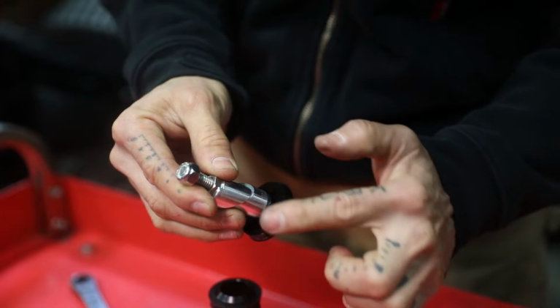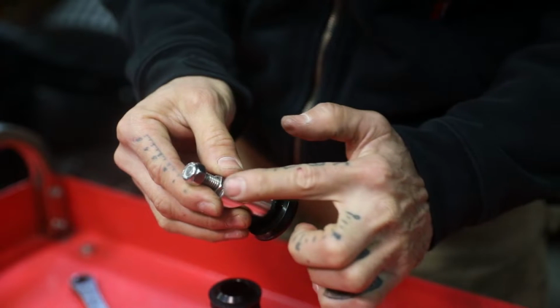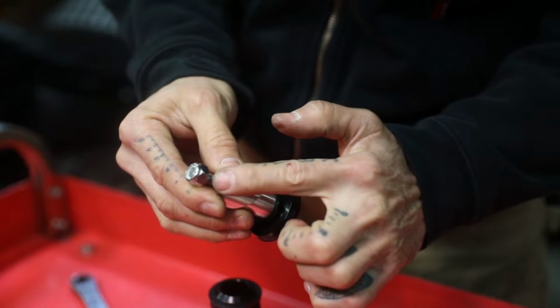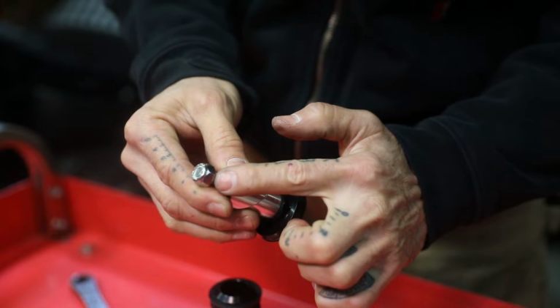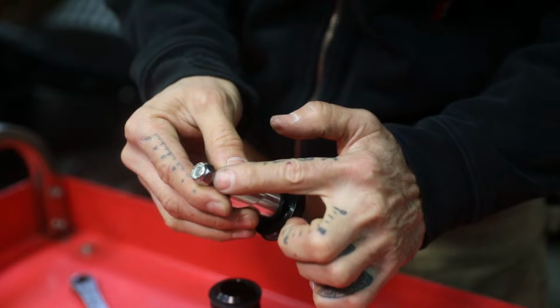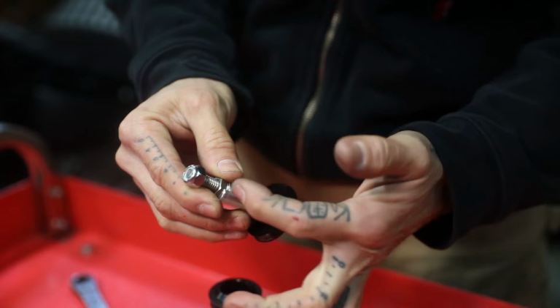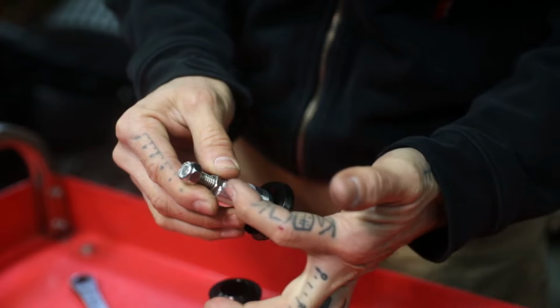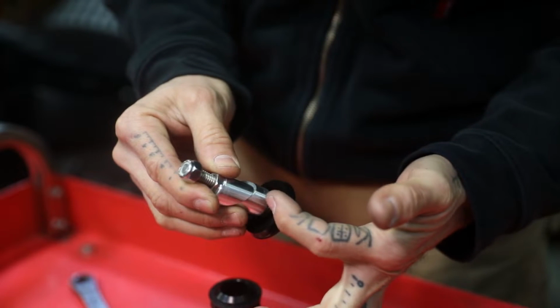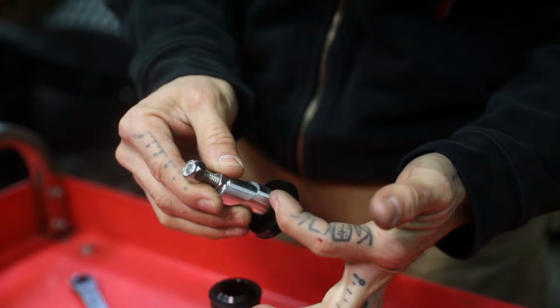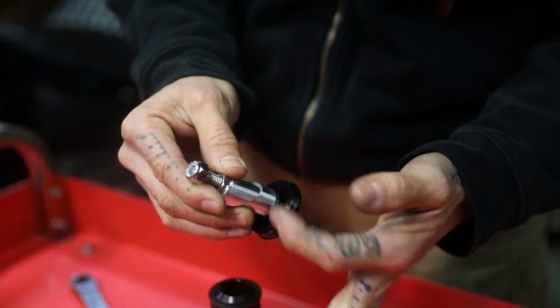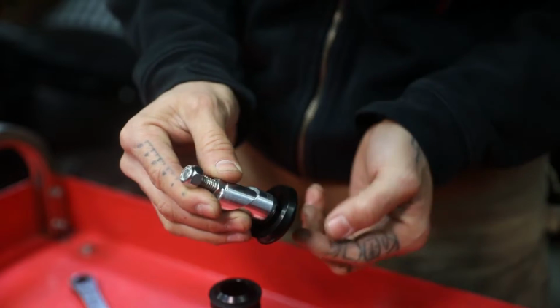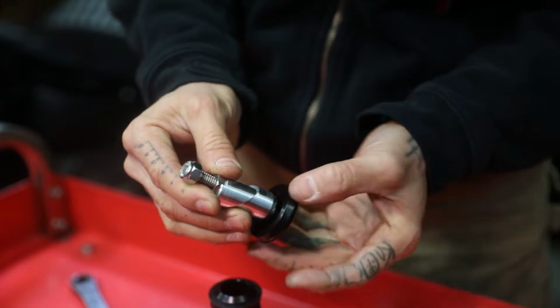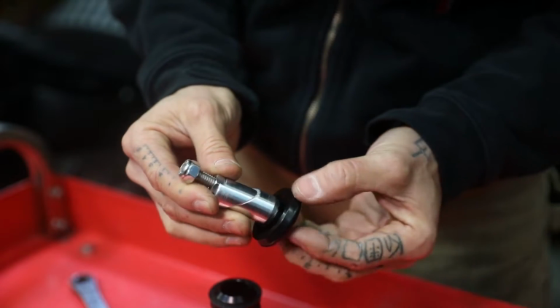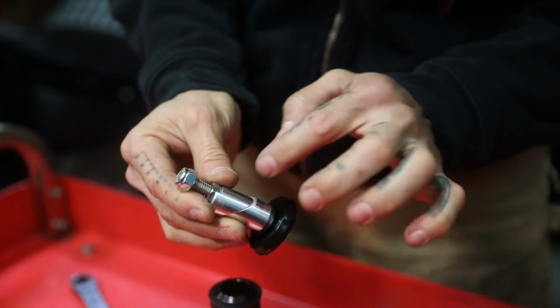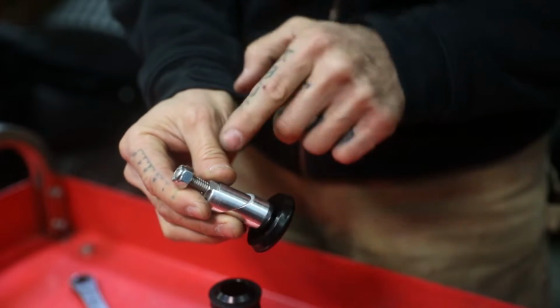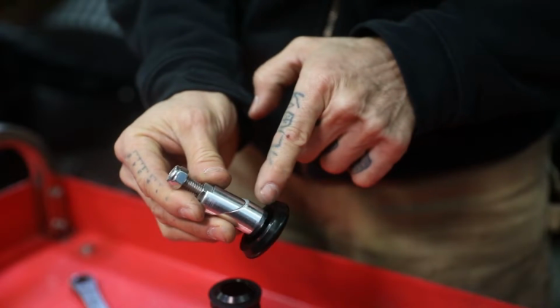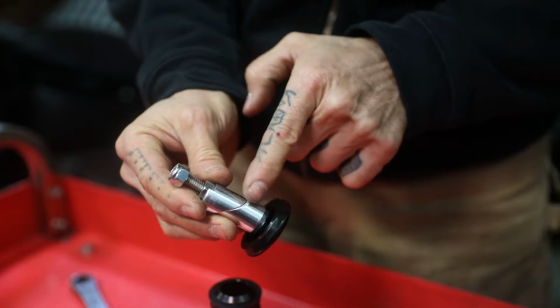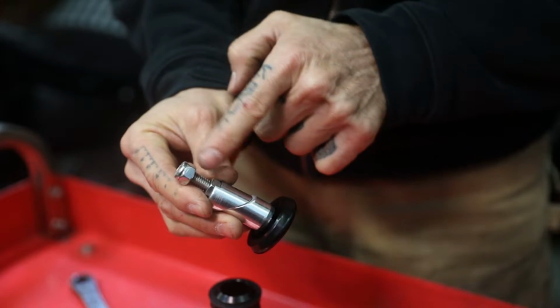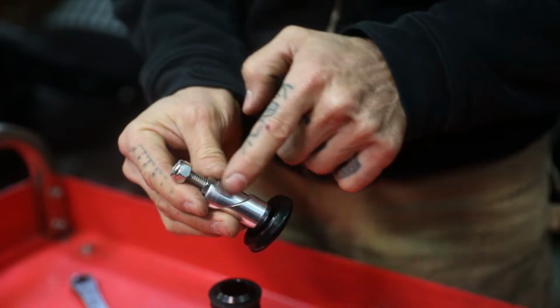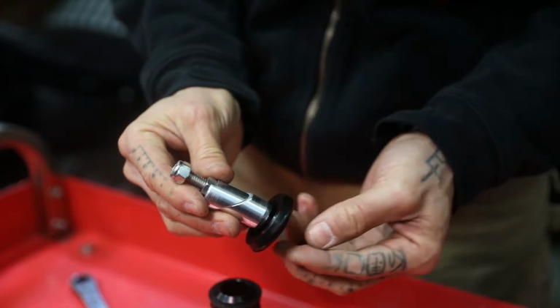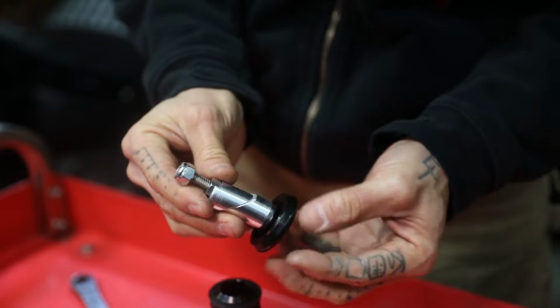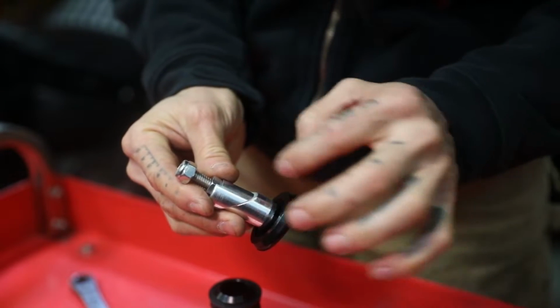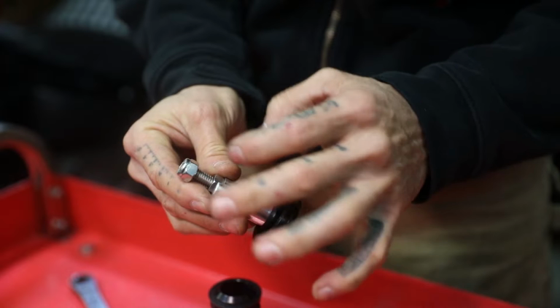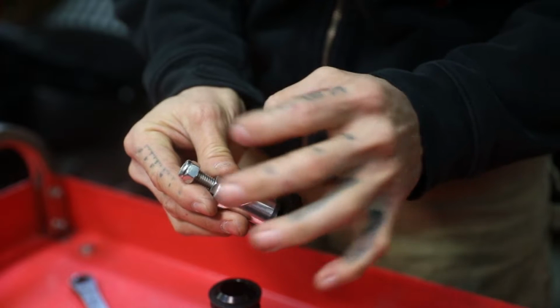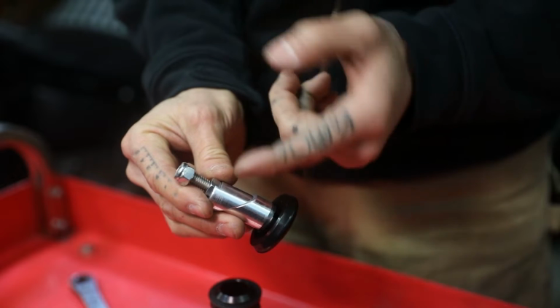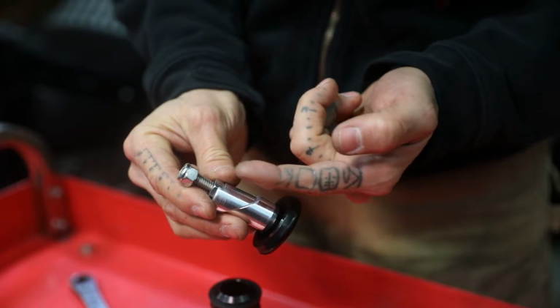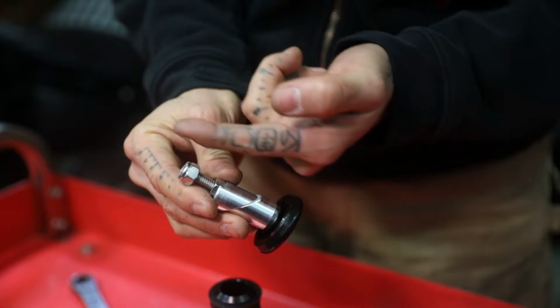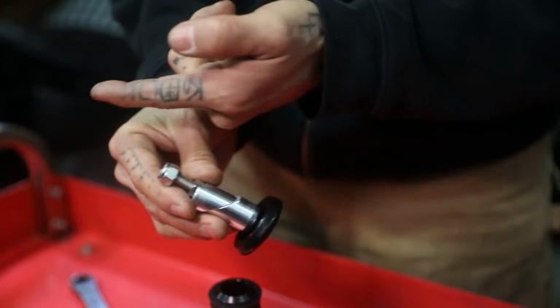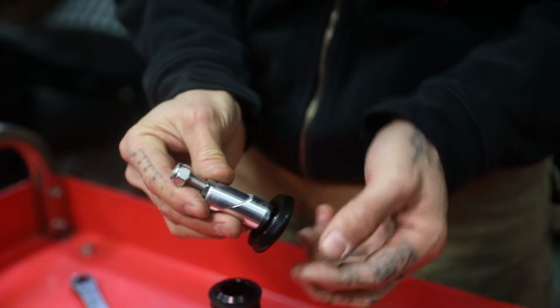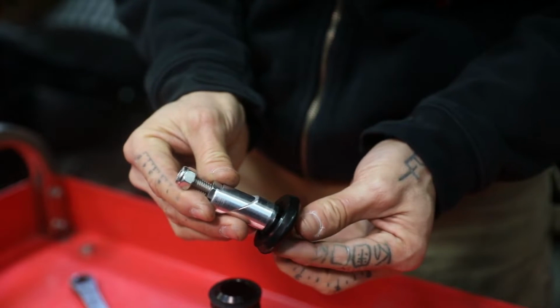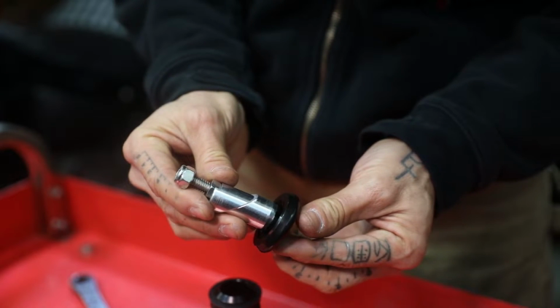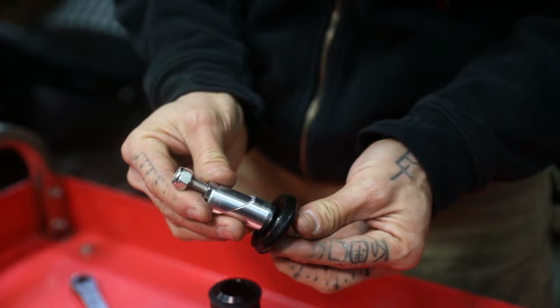The reason we have this nylock on the end of this system is so that none of these components loosen up and get lost on the inside of your bar.